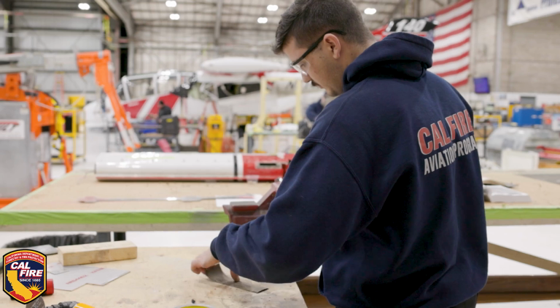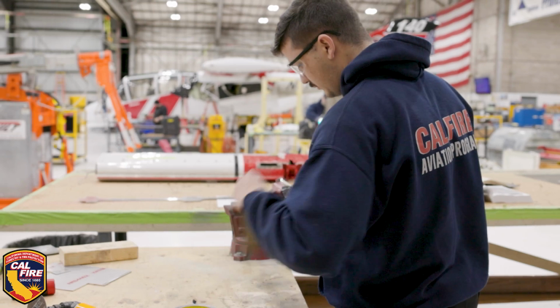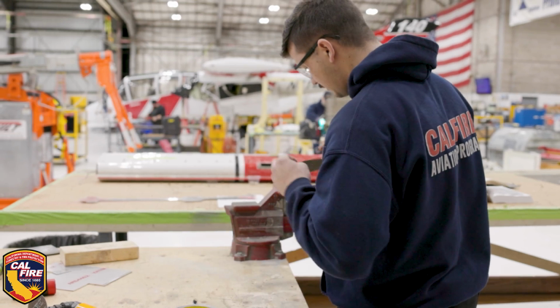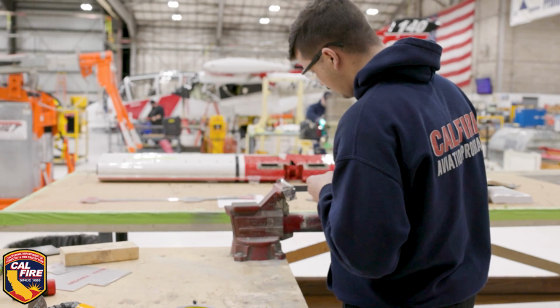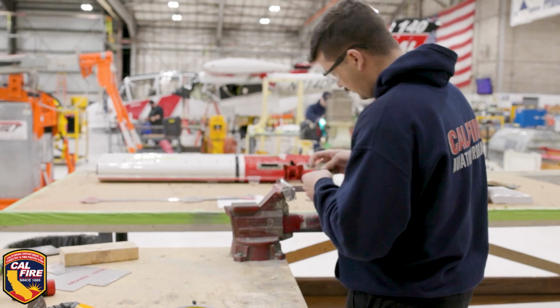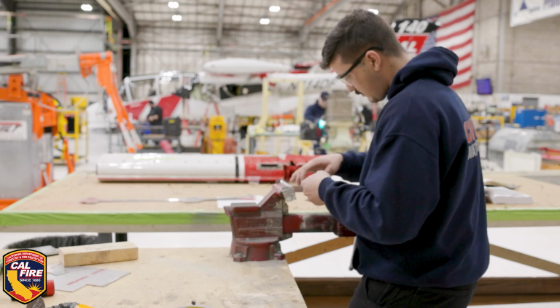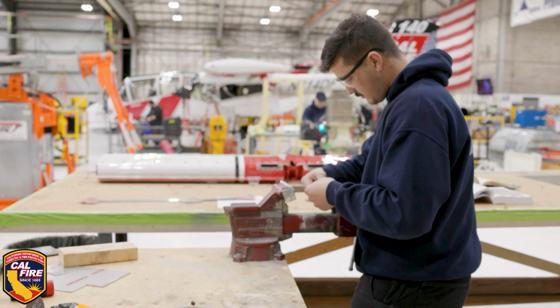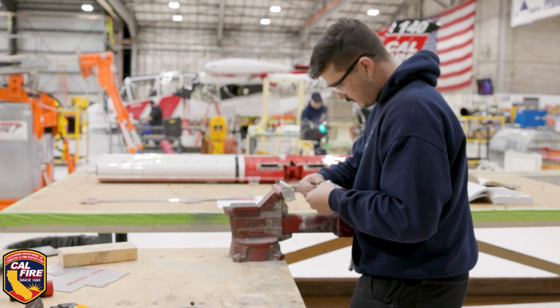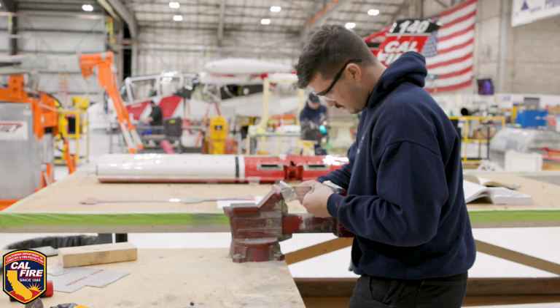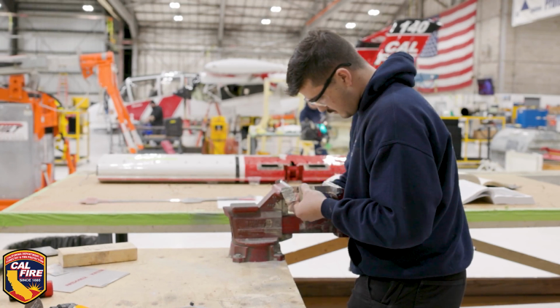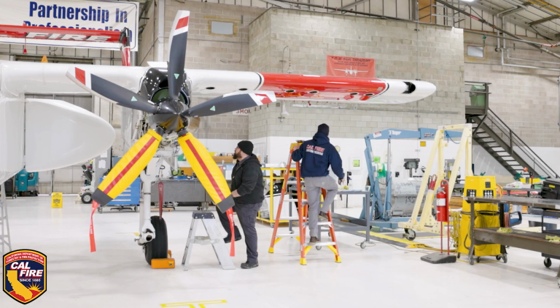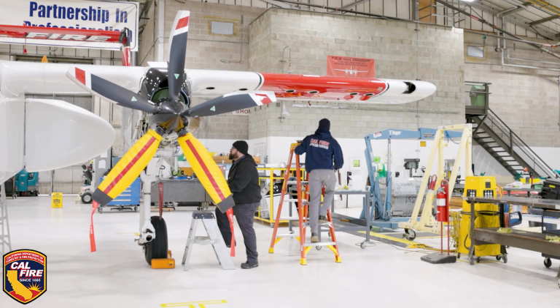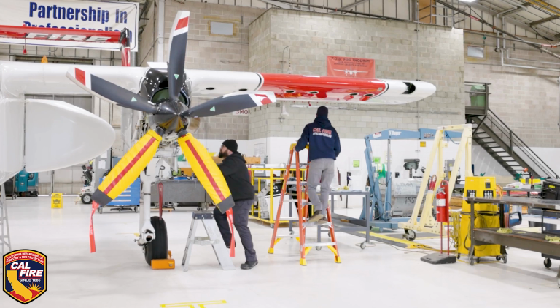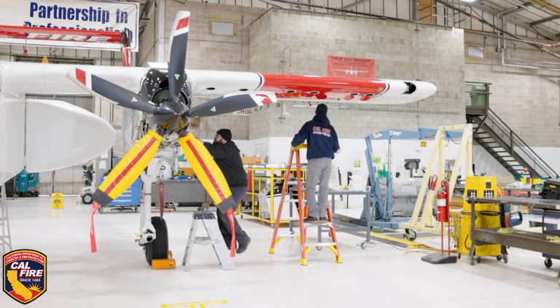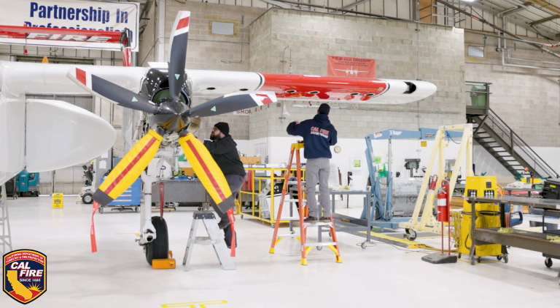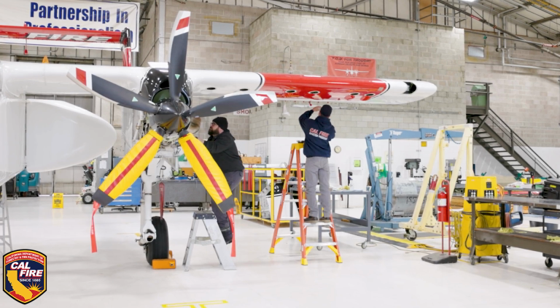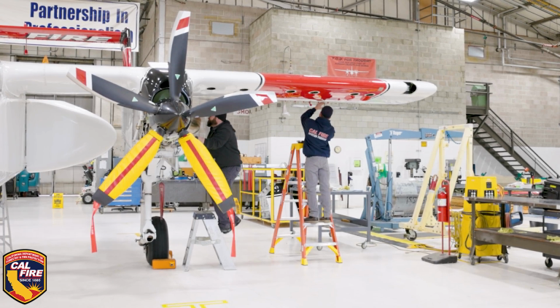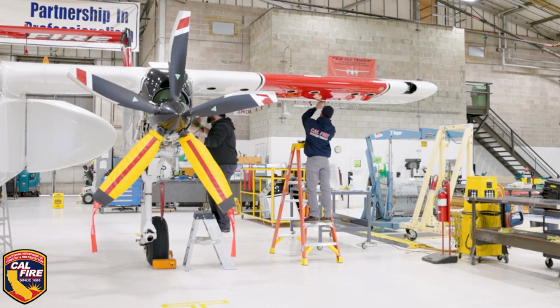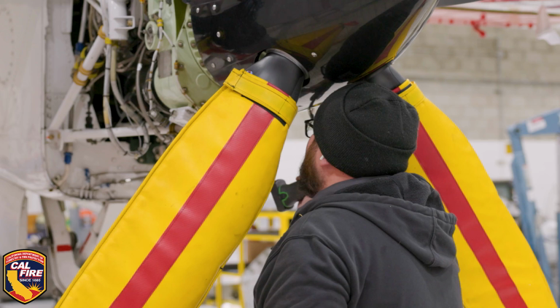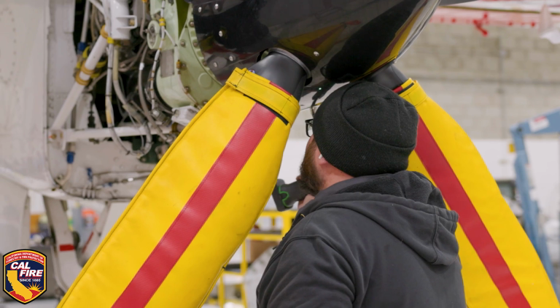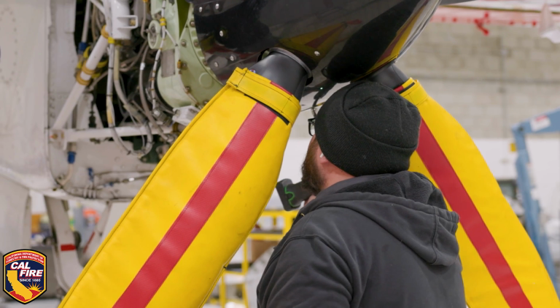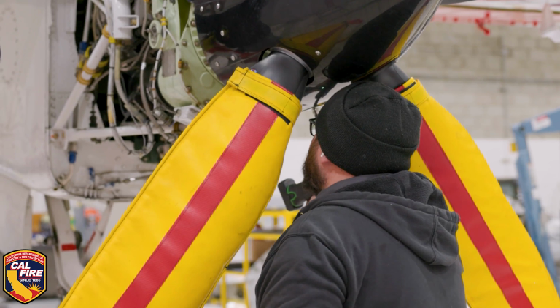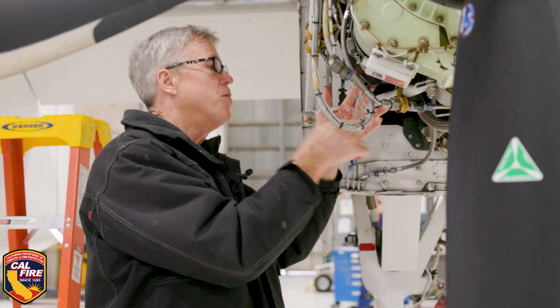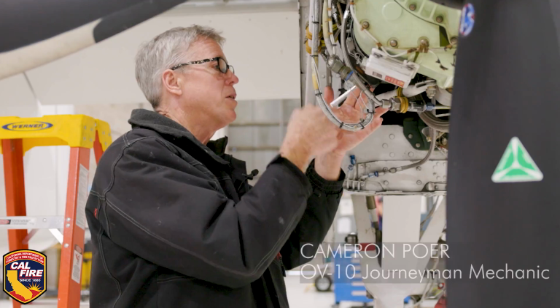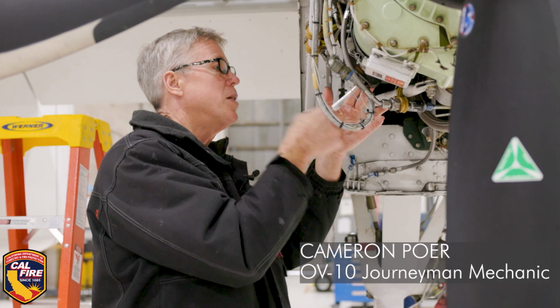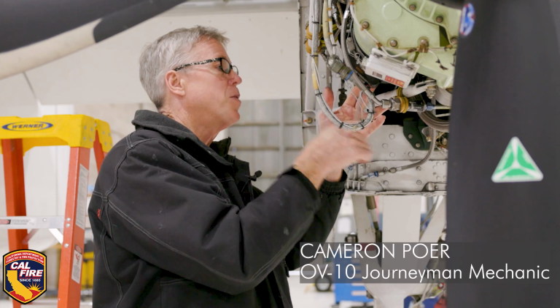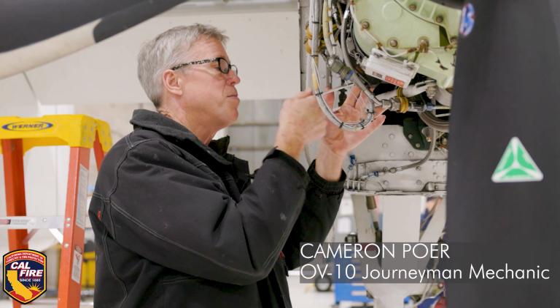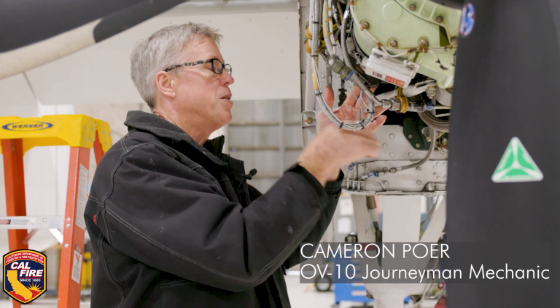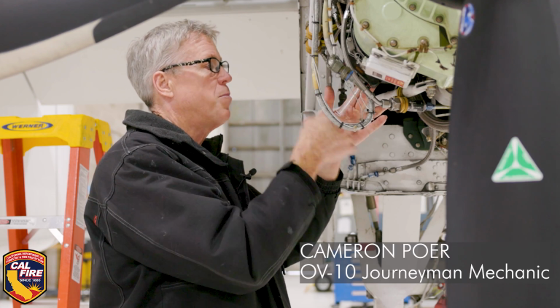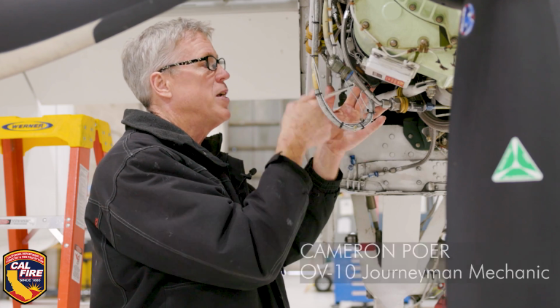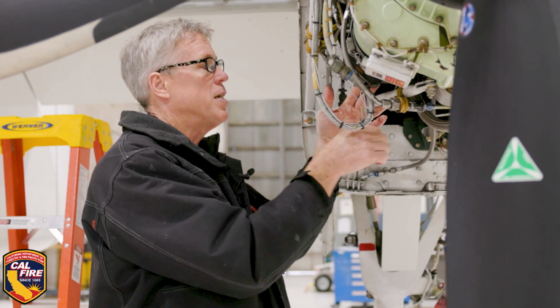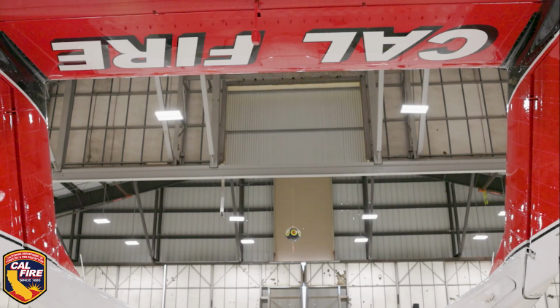Our maintenance schedule is from October to May. We inspect everything on the aircraft. I've worked on this program since February 1998.